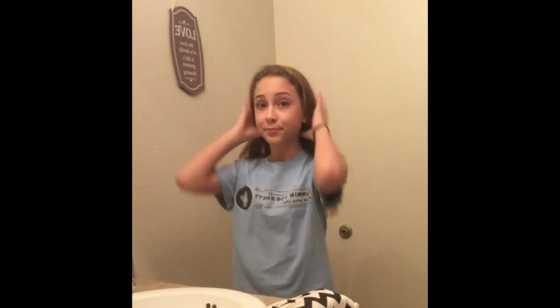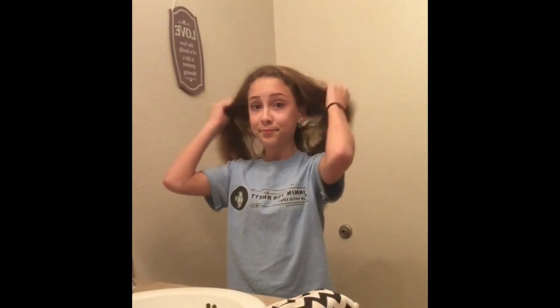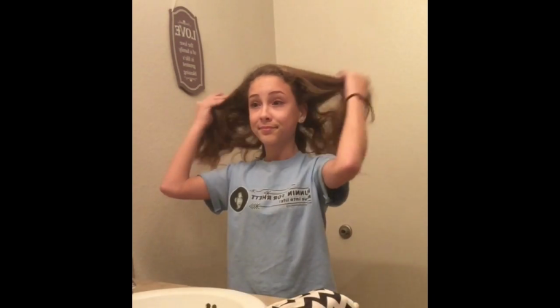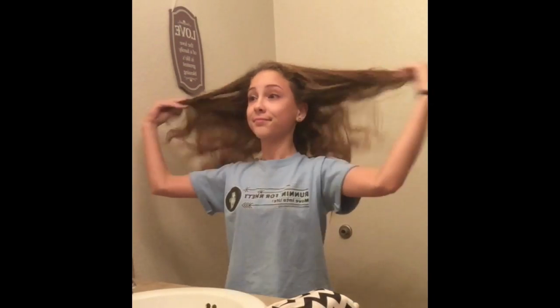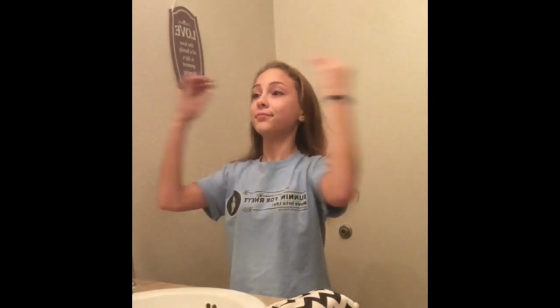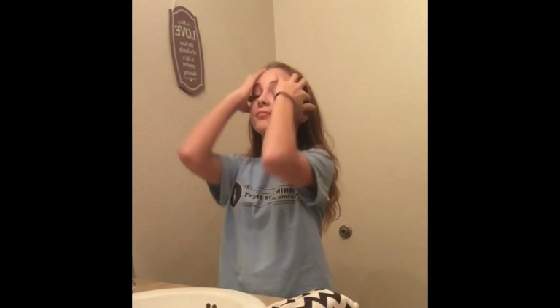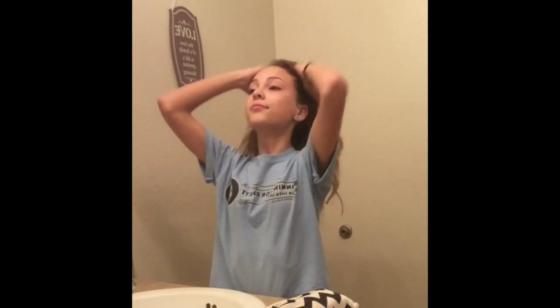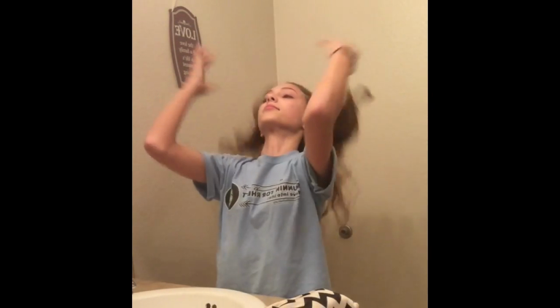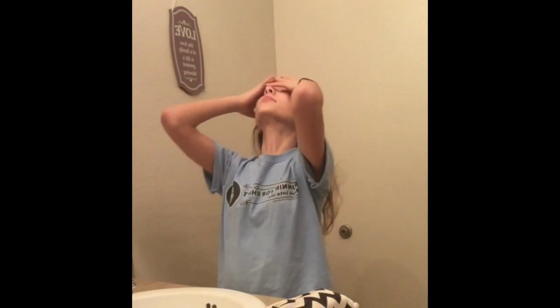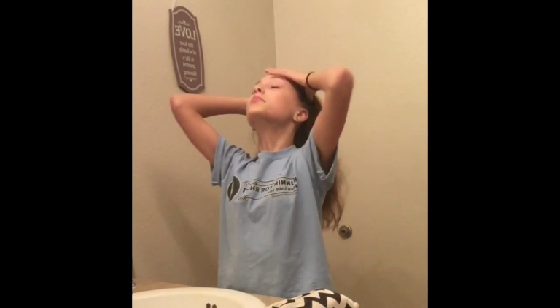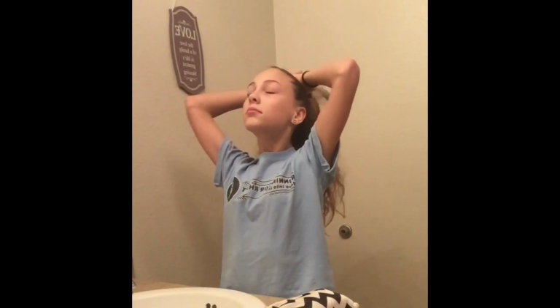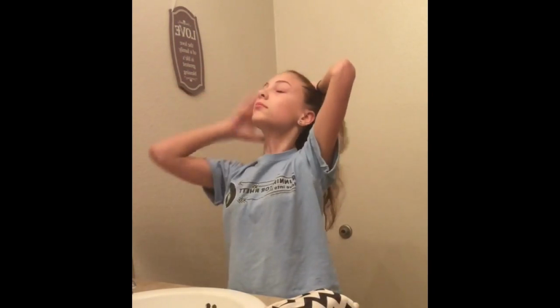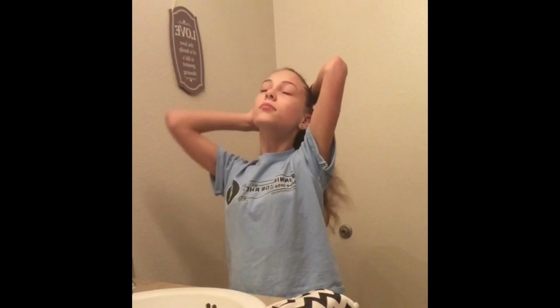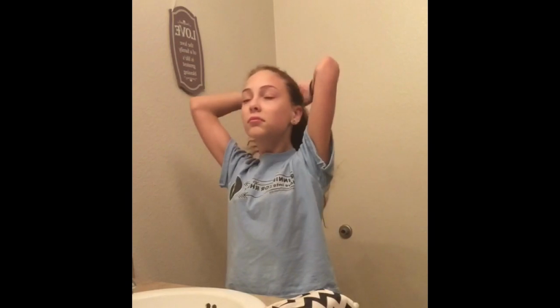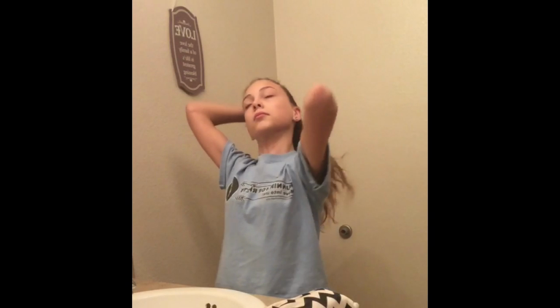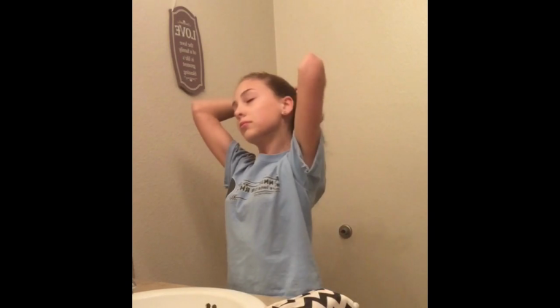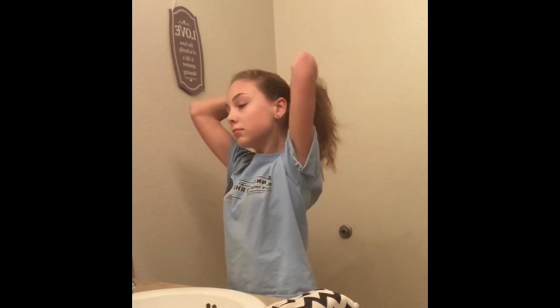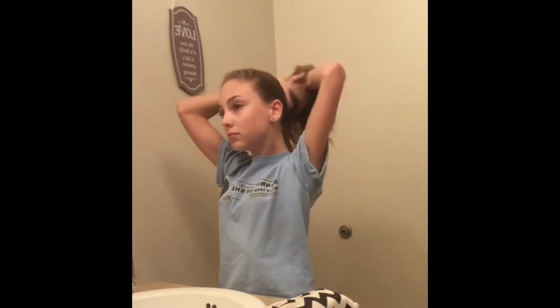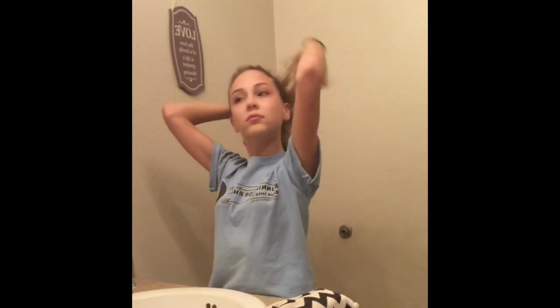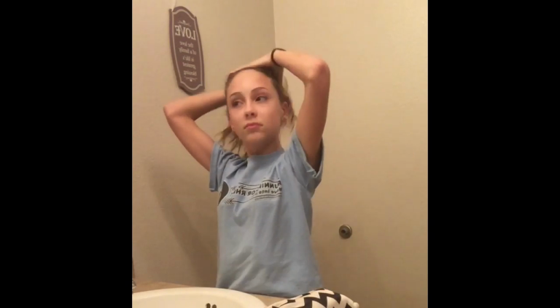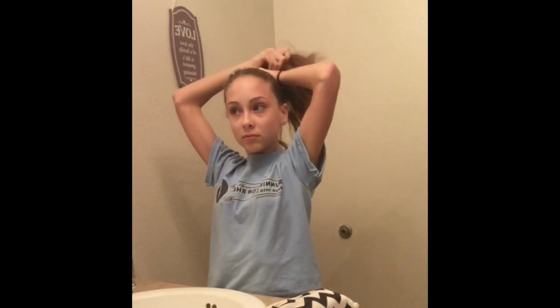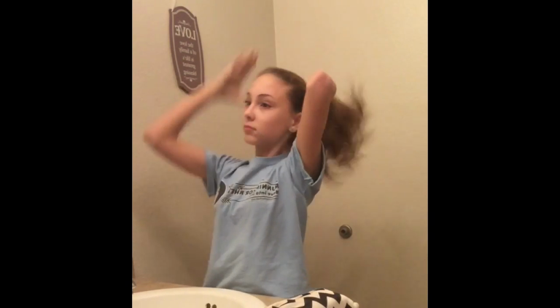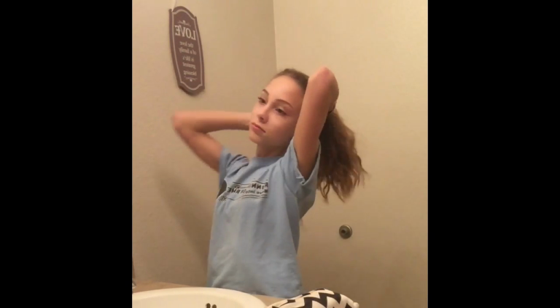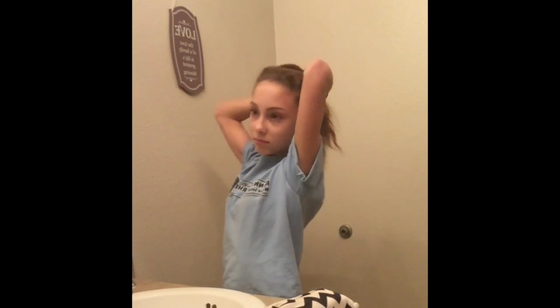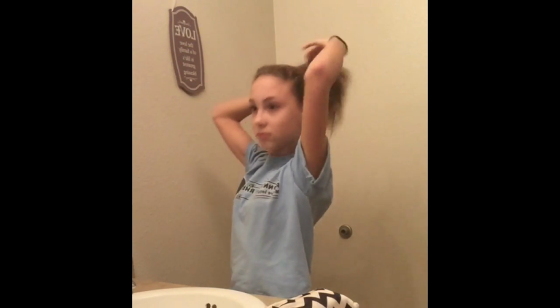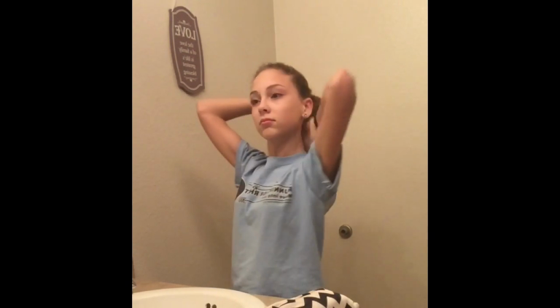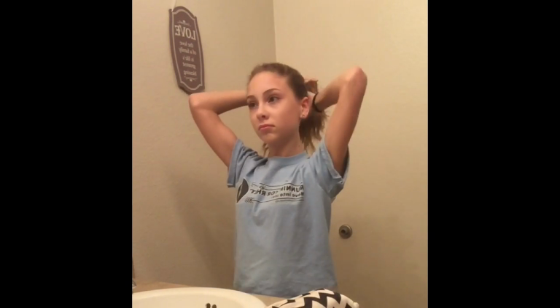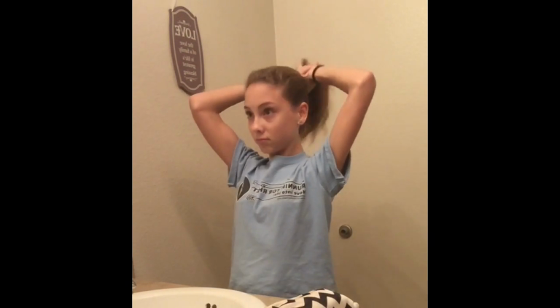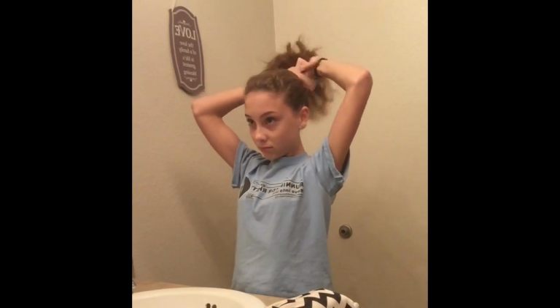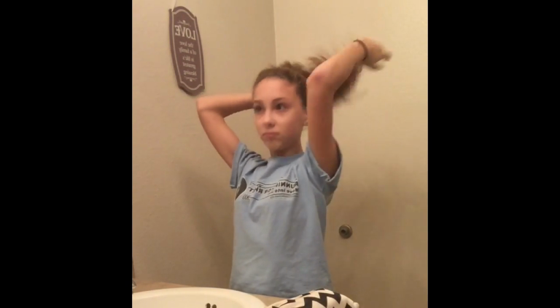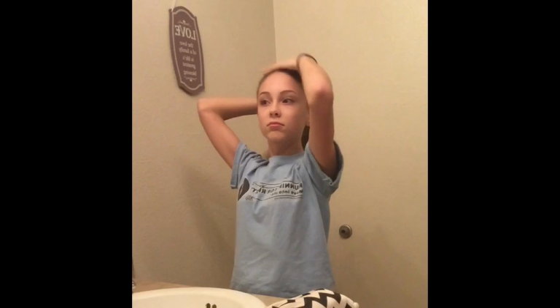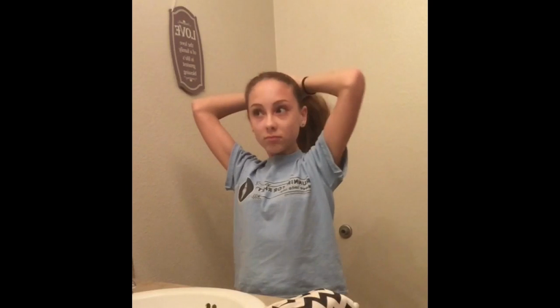The first thing I start by doing is pulling my hair up into a nice bun so that I don't get any makeup on my hair.